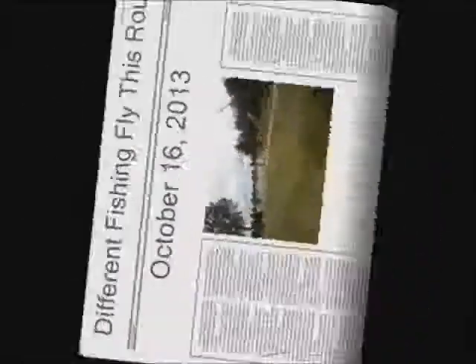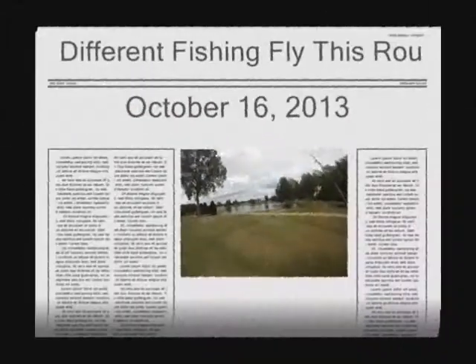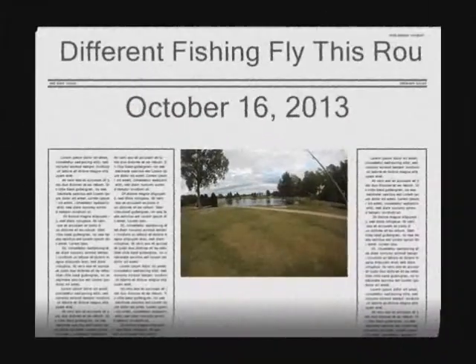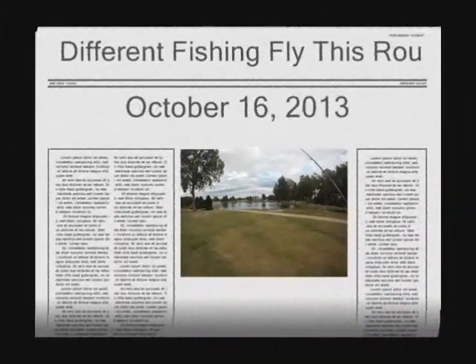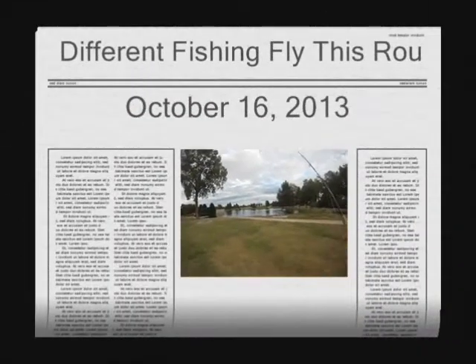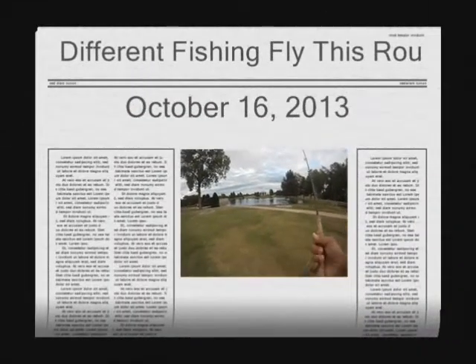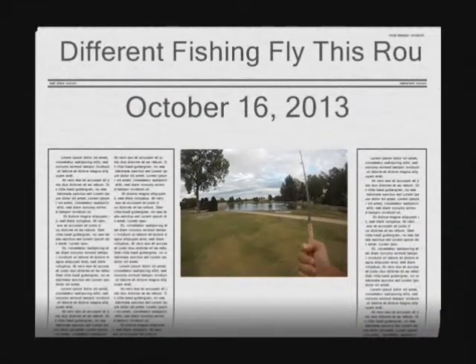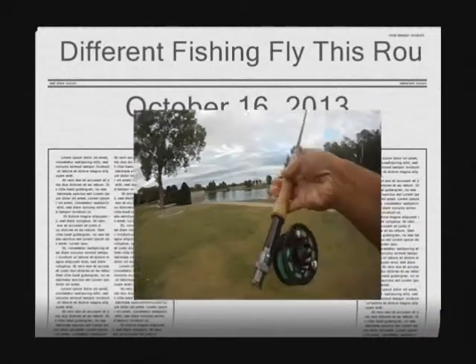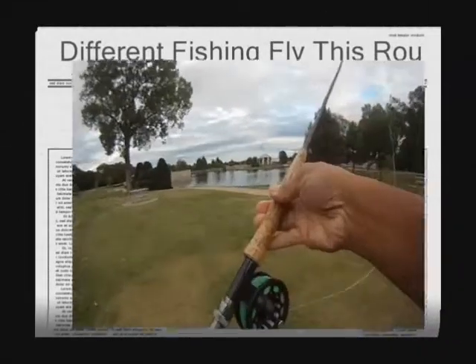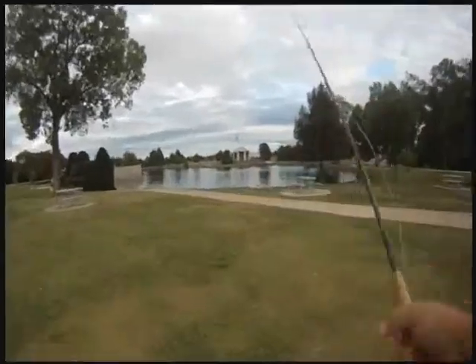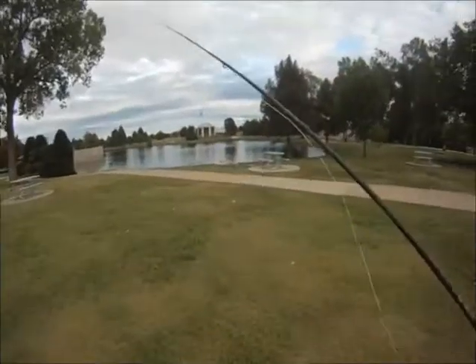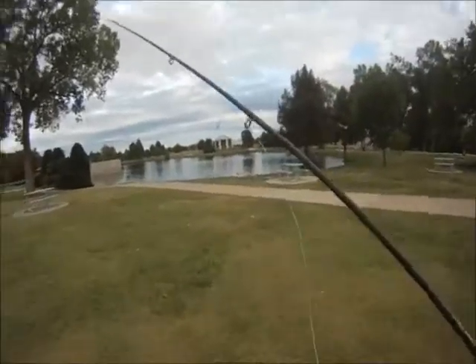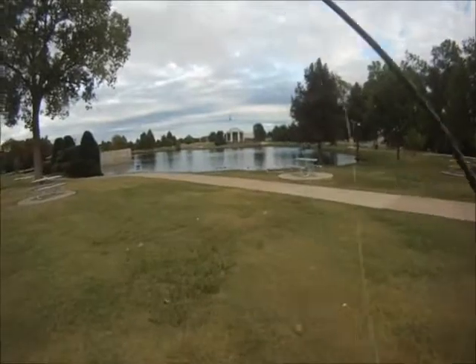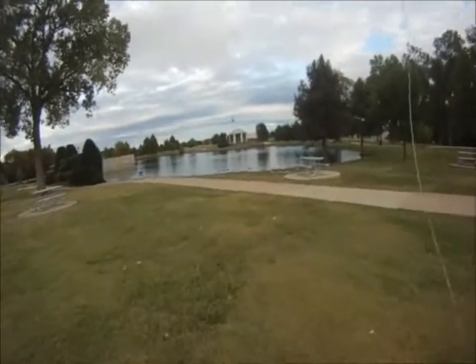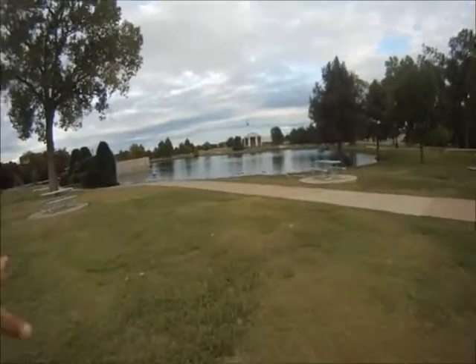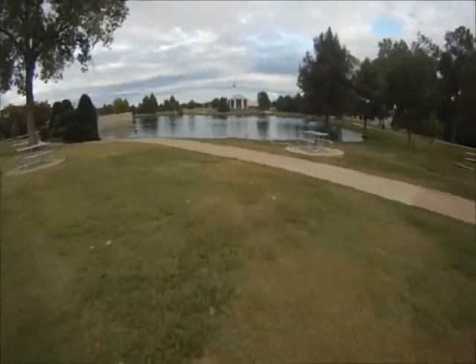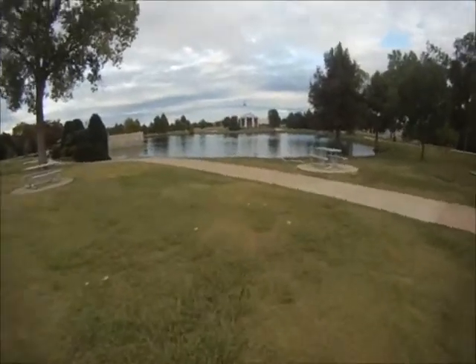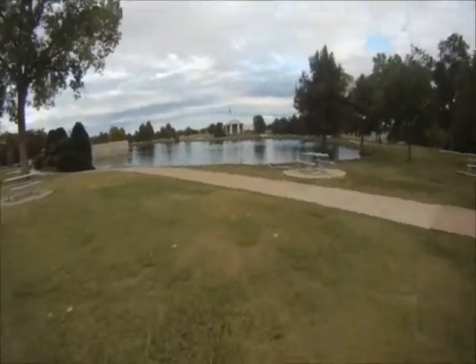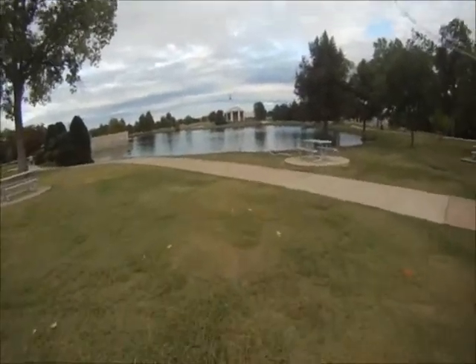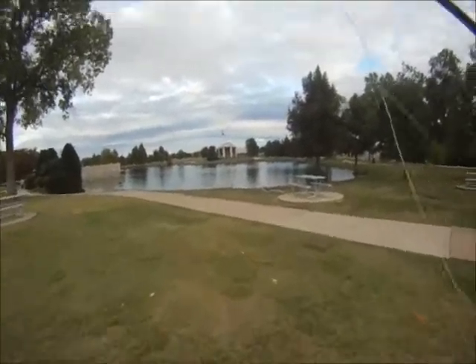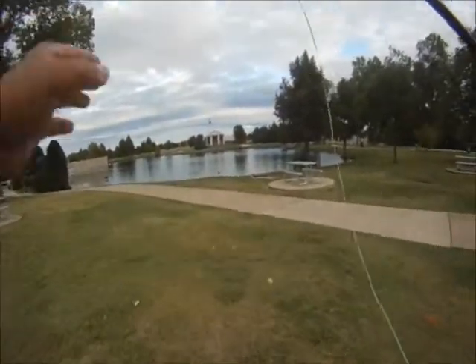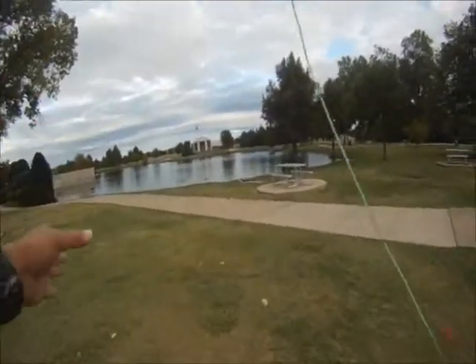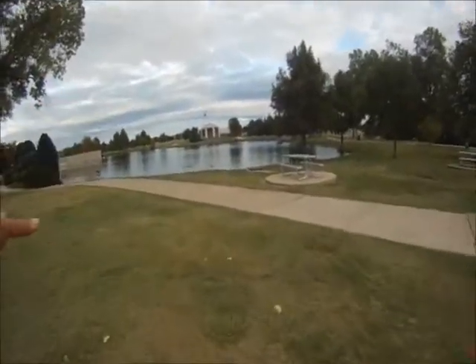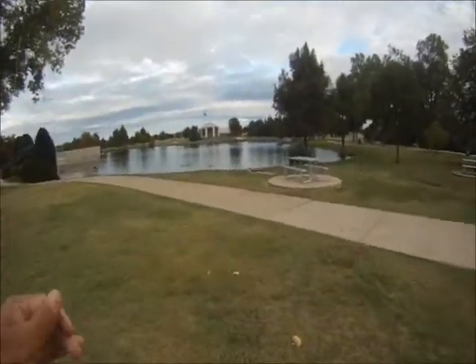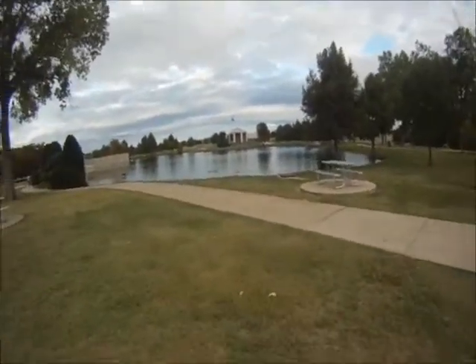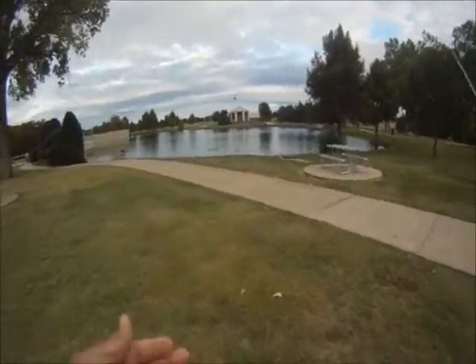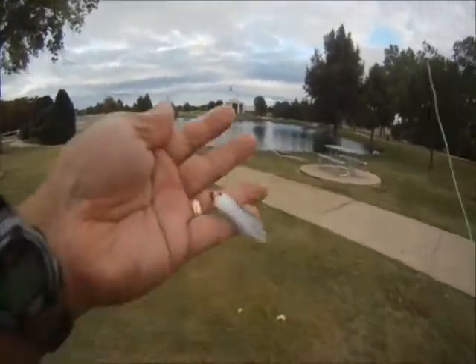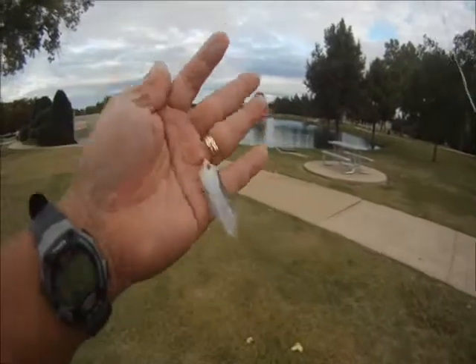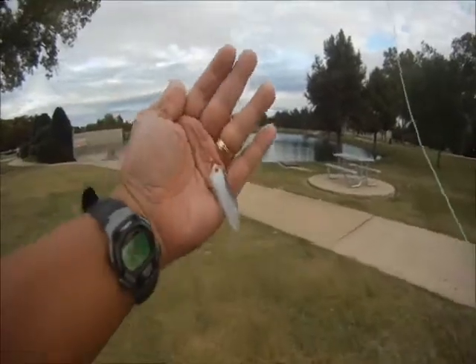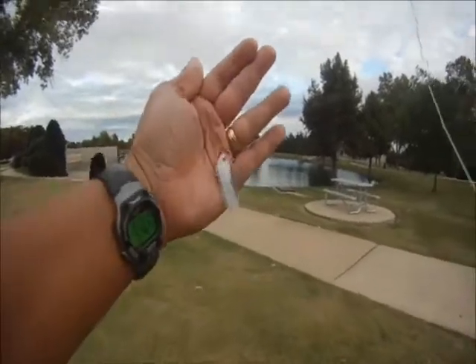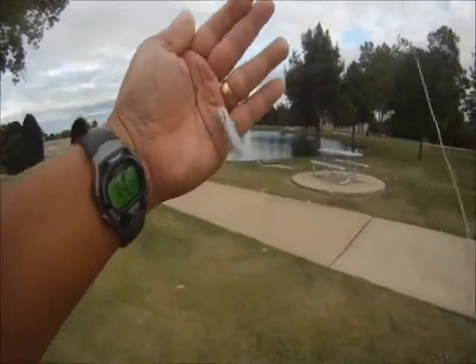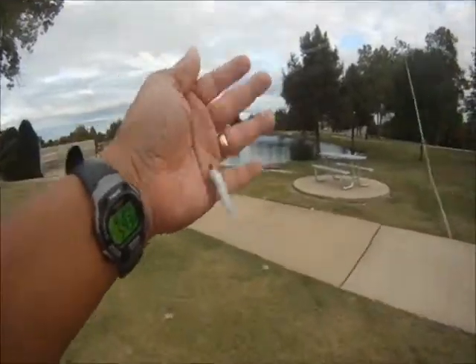Hello, we're back here with Bethany. We're going to win our five weight again and this time we tried a different kind of fly using craft hair. Let's see how this turns out. Wish us luck.